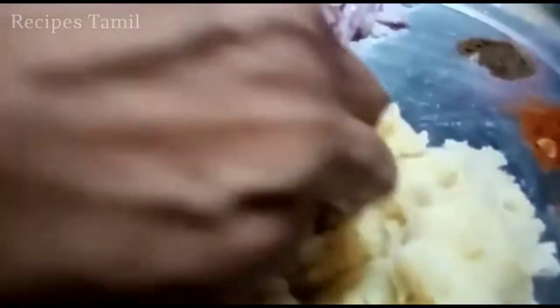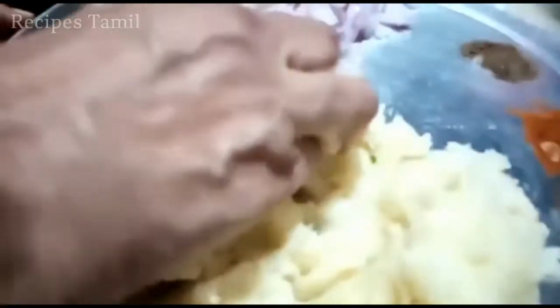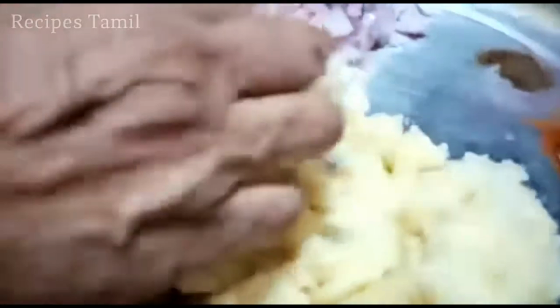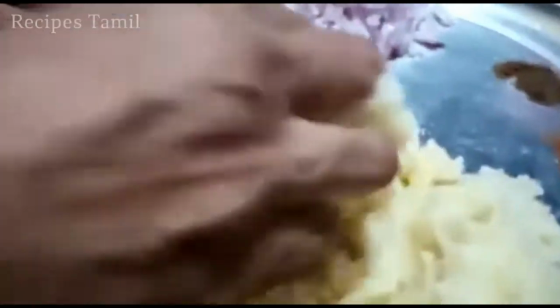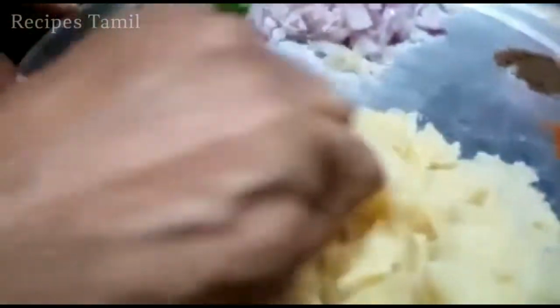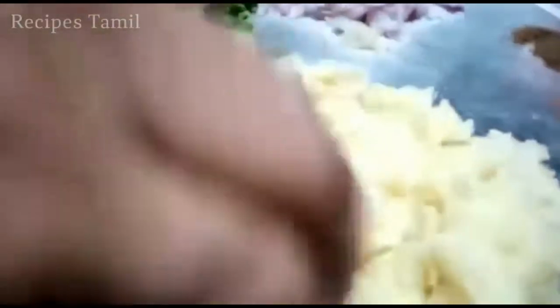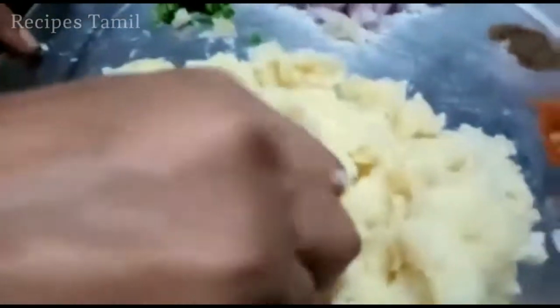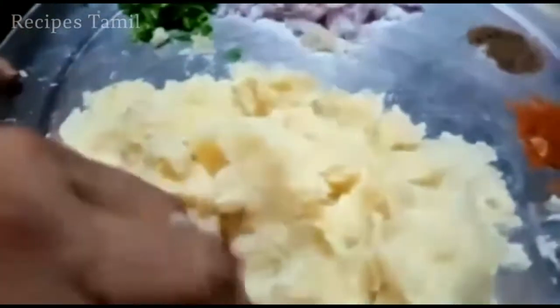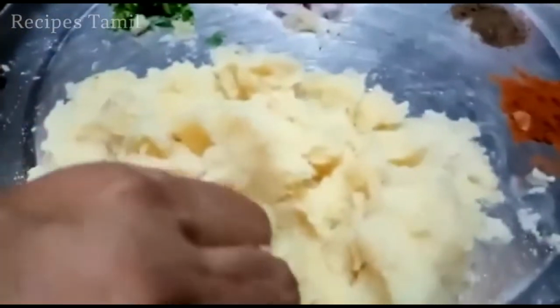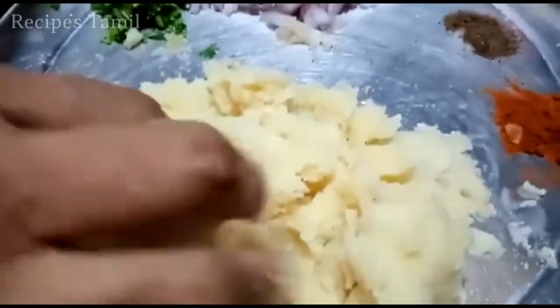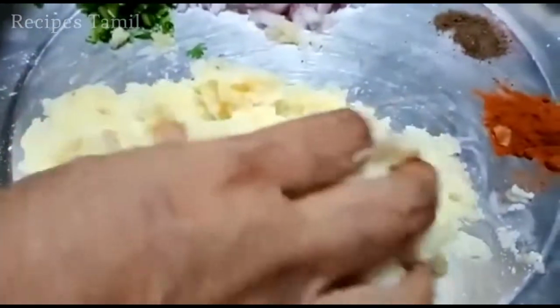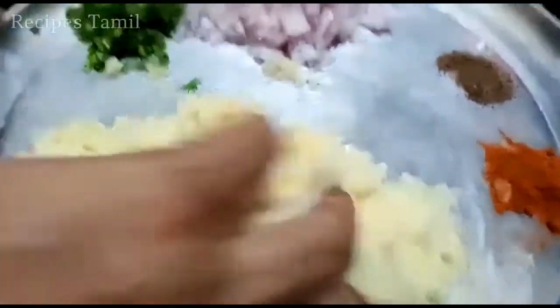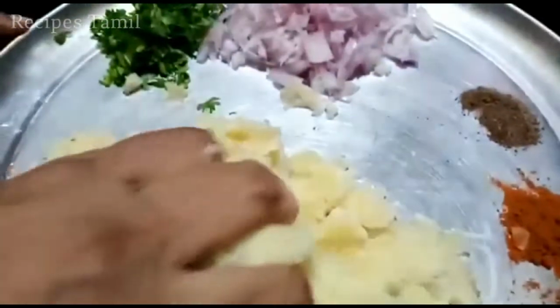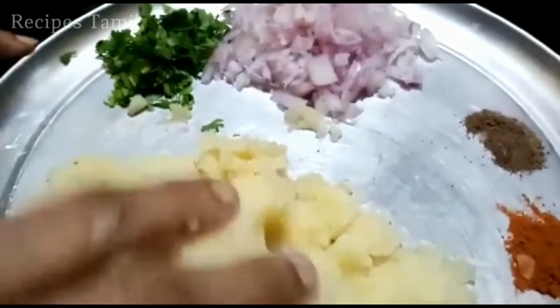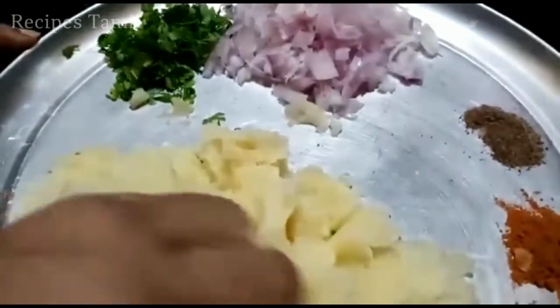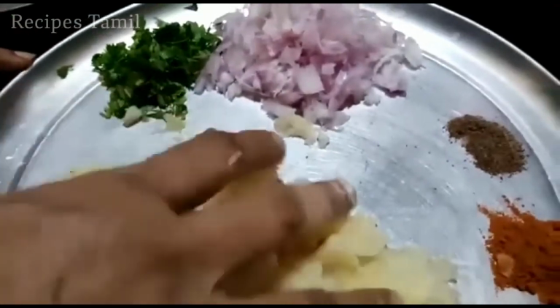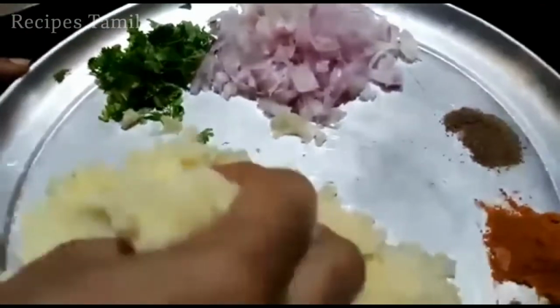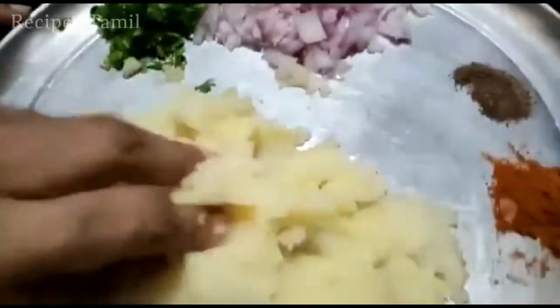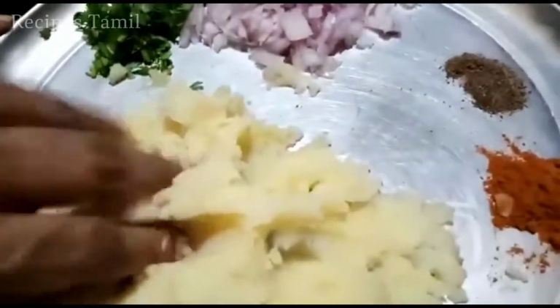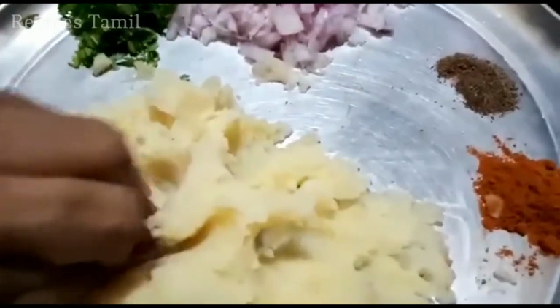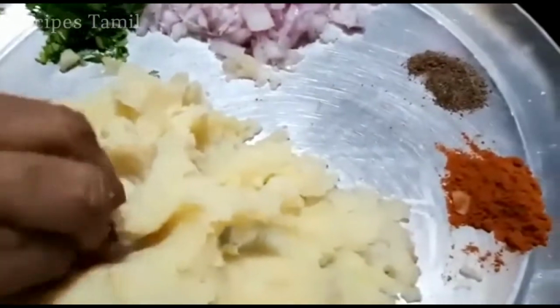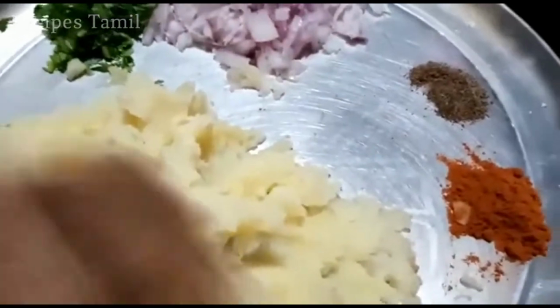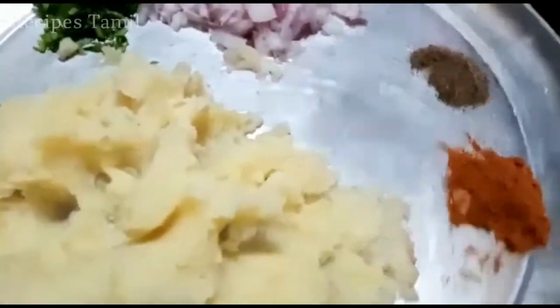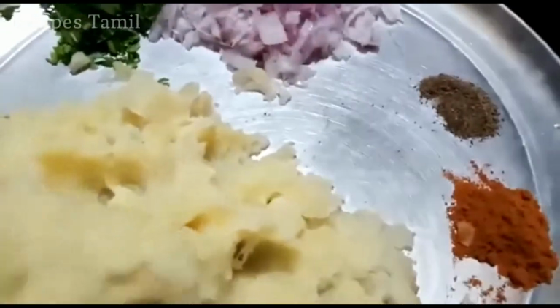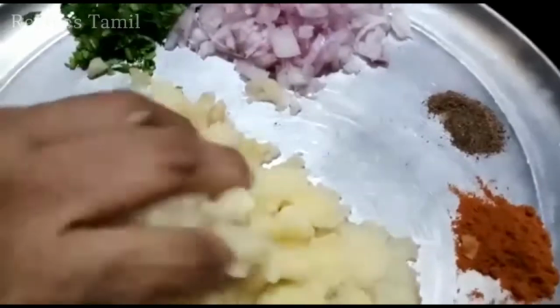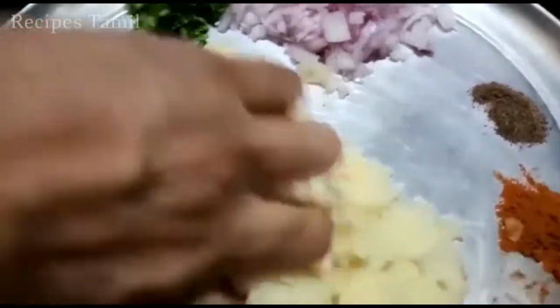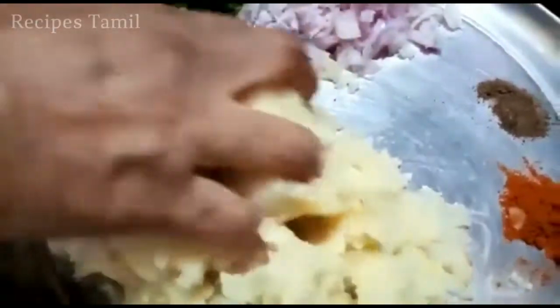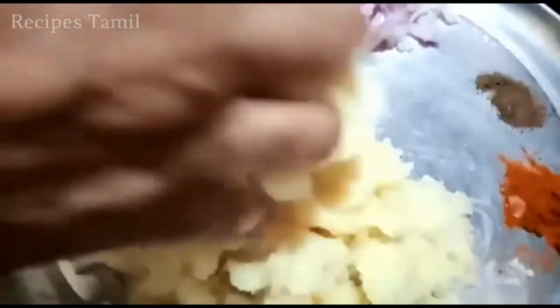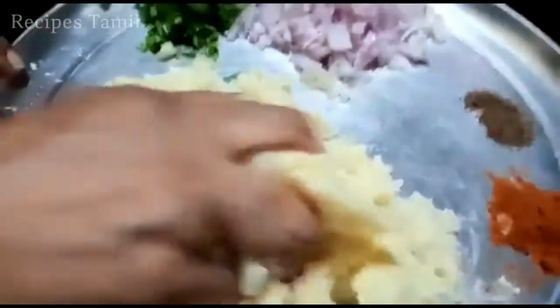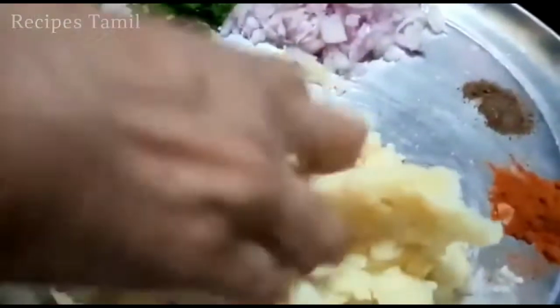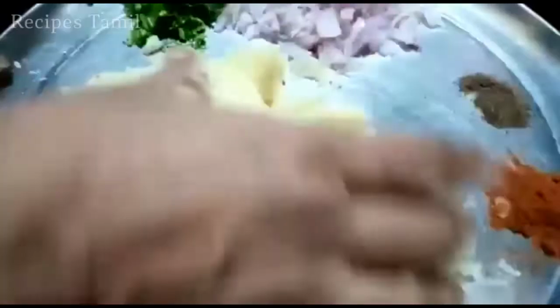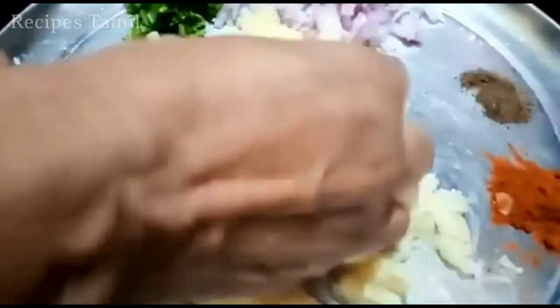Now we are going to get the top of the egg. When we put the egg on, the egg will be made. When you put it, you will need a nice massage.